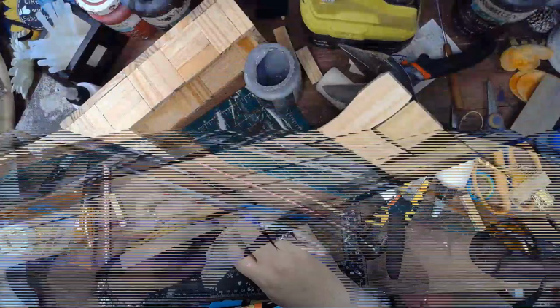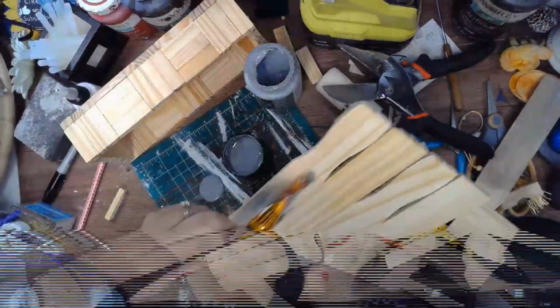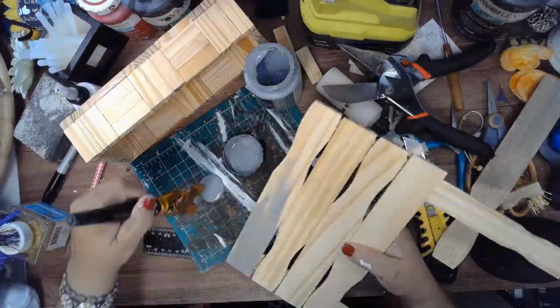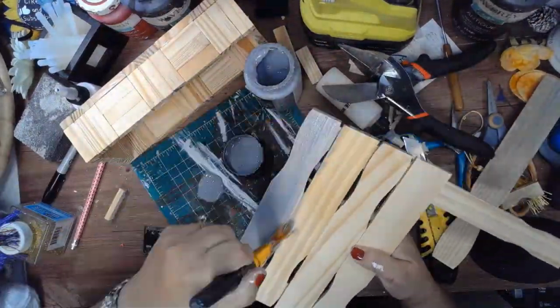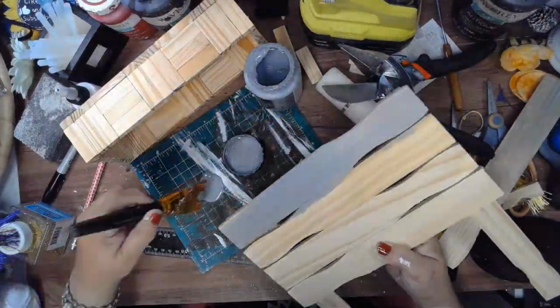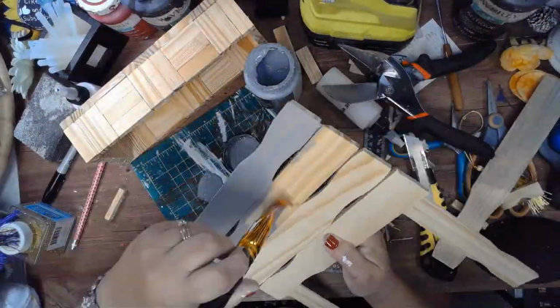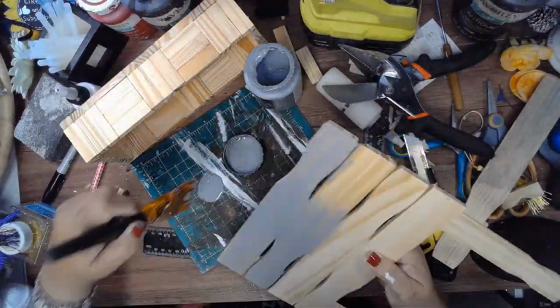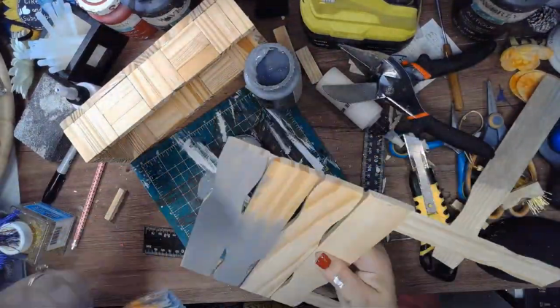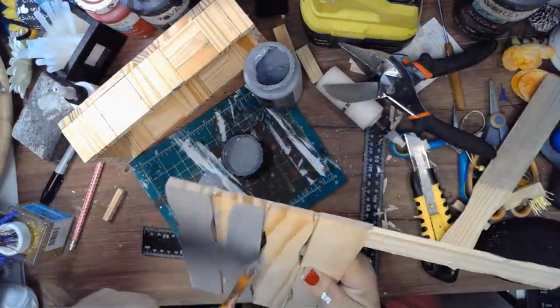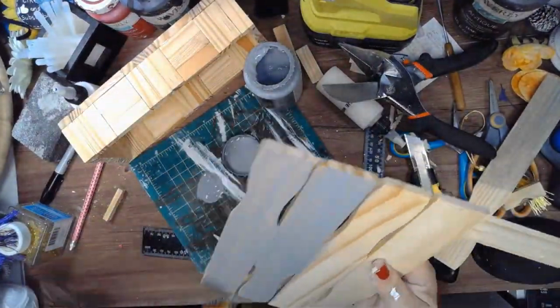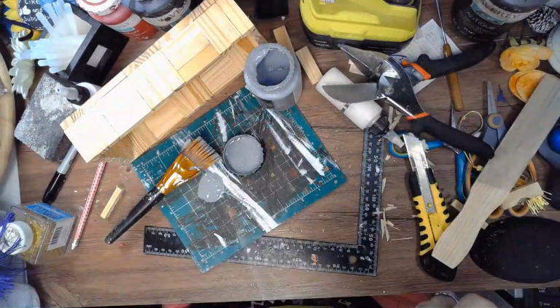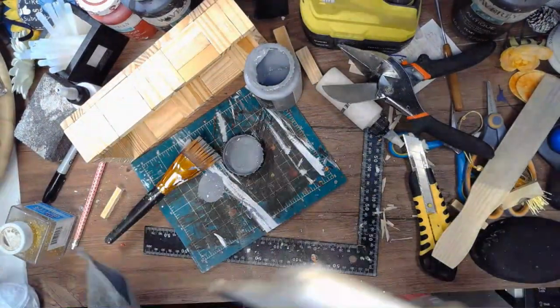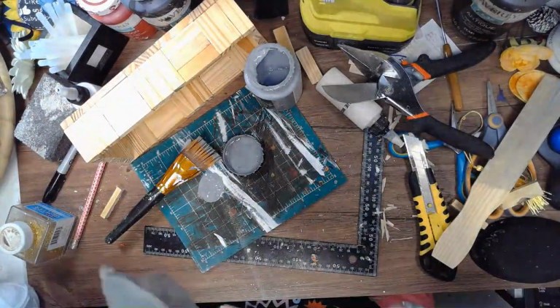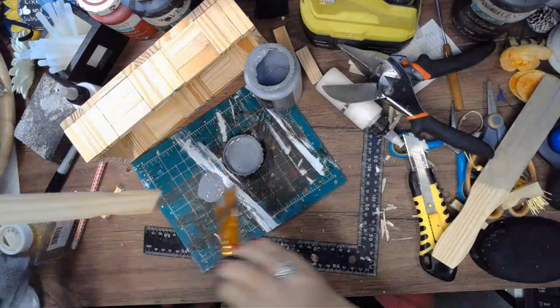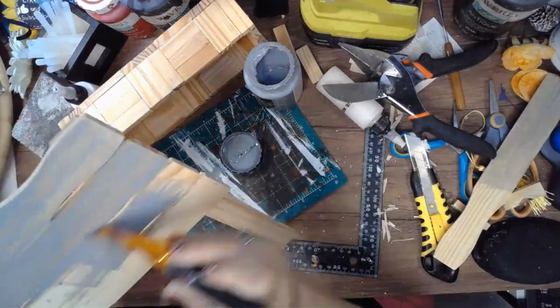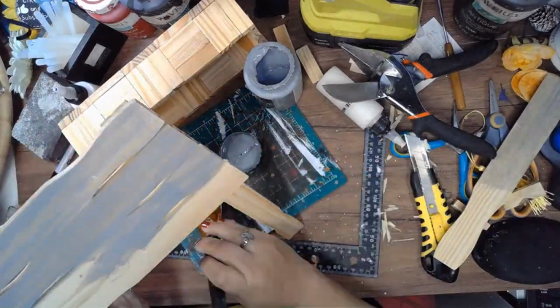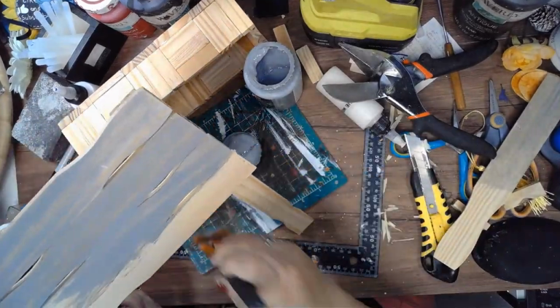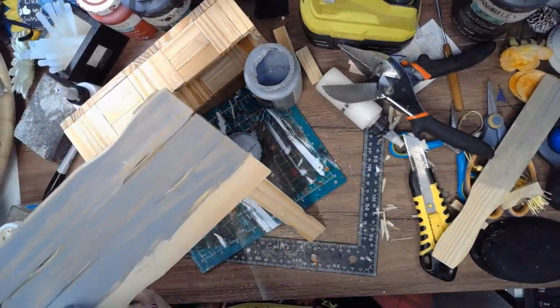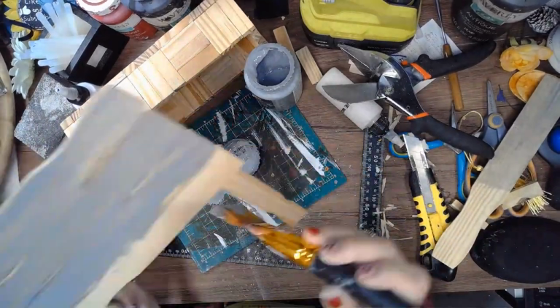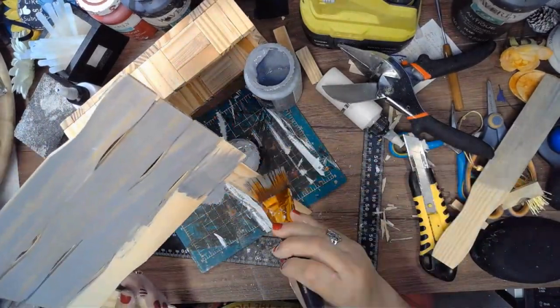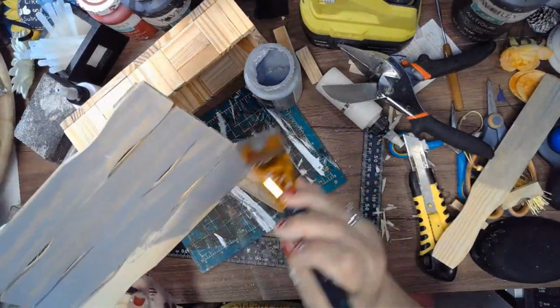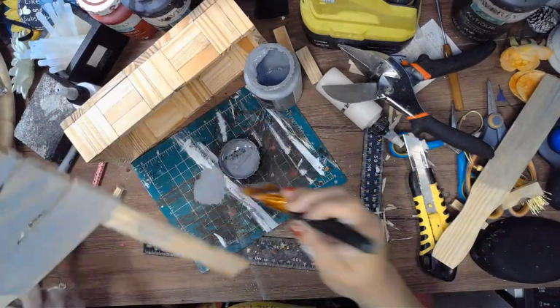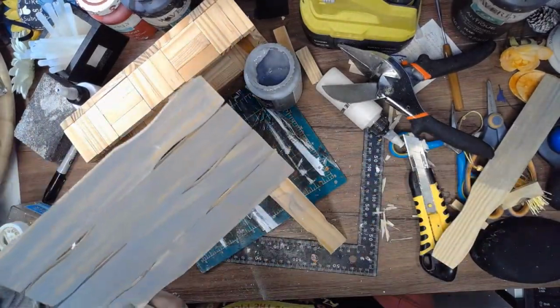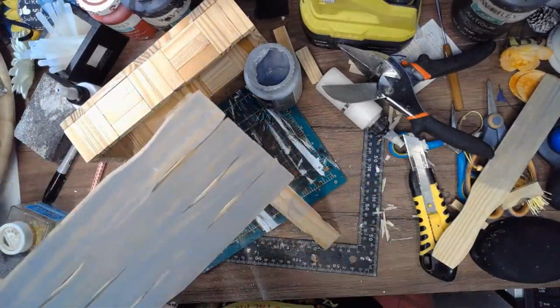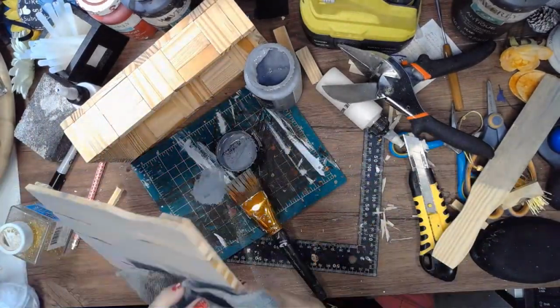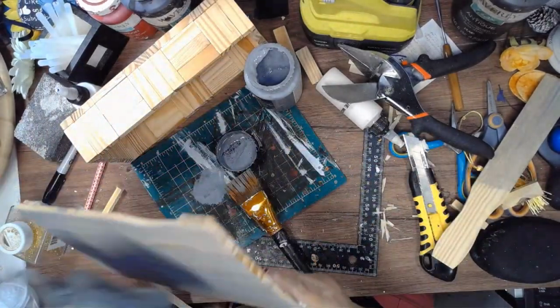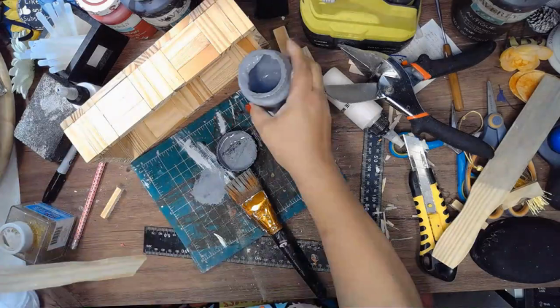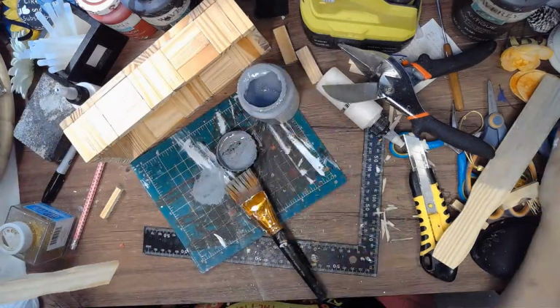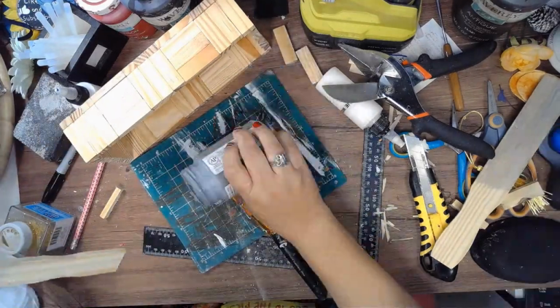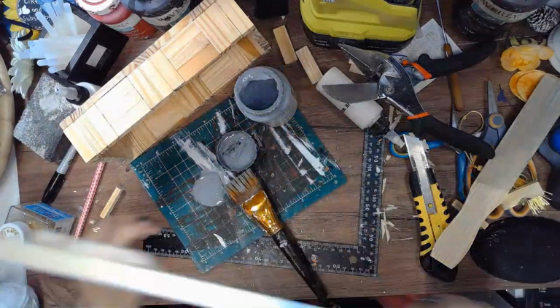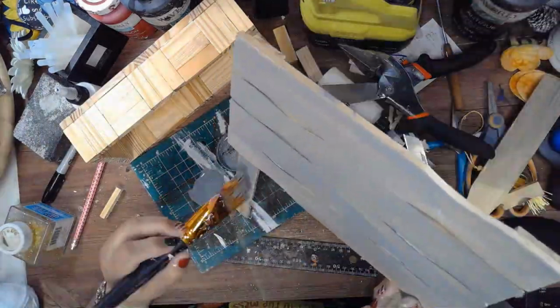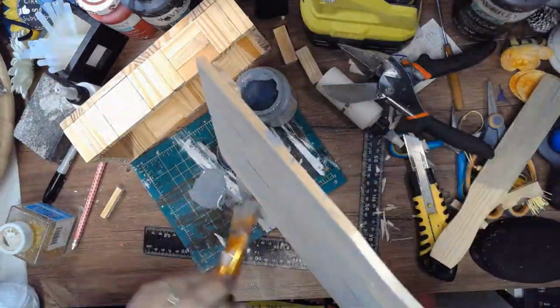To stain the piece I'm using the Craftsmart Barnwood Wax in gray that I got at Michaels on clearance. It's very cool colors and you can still see the texture of the wood beneath the stain.